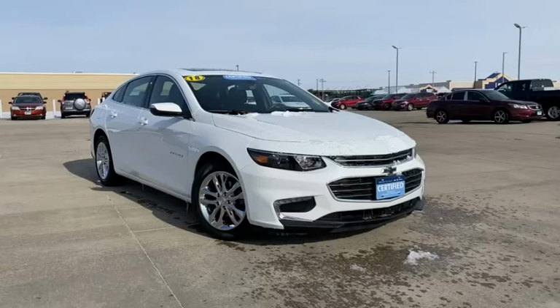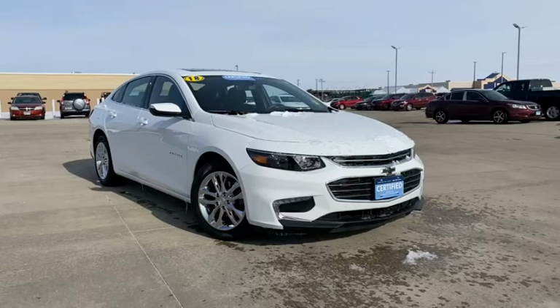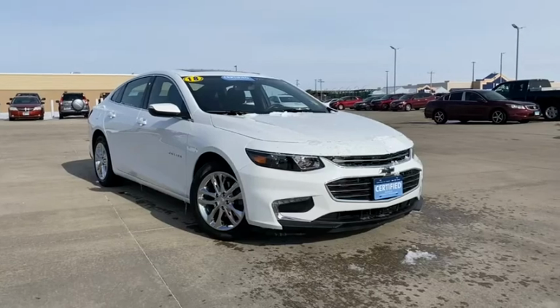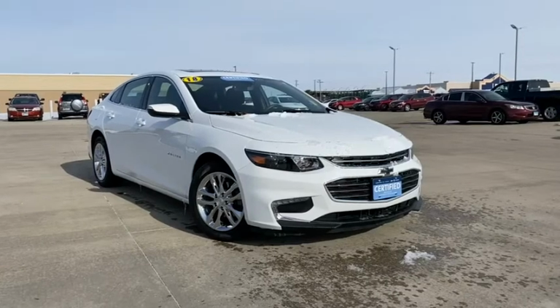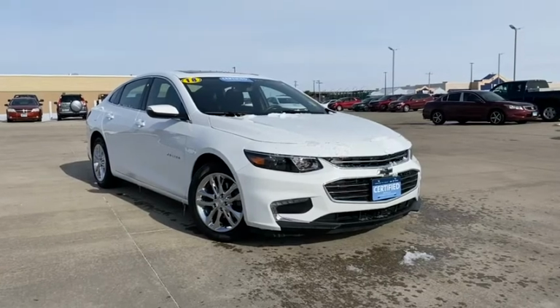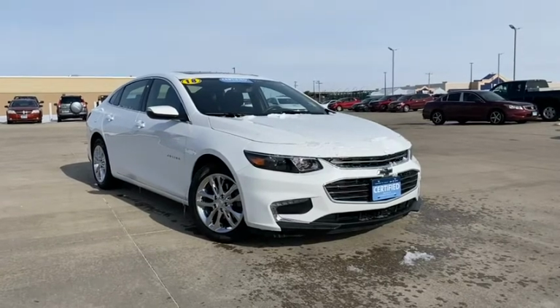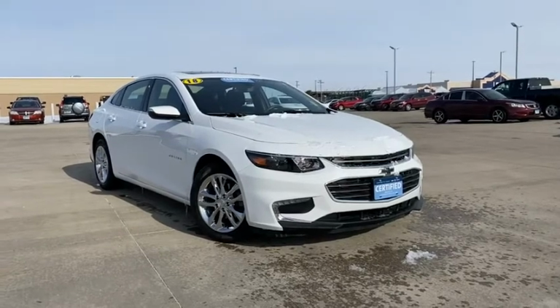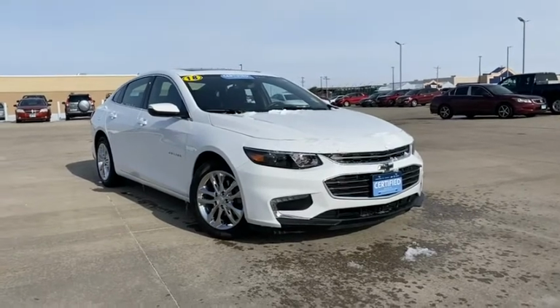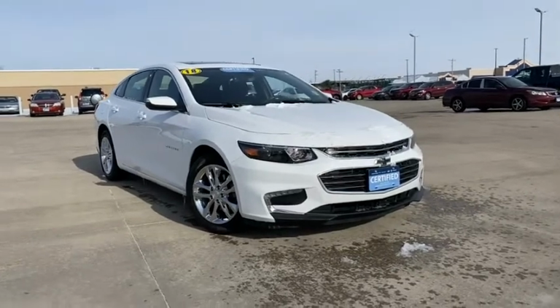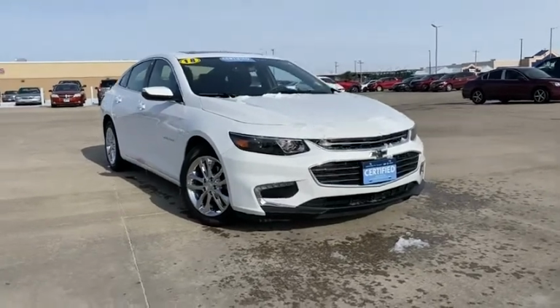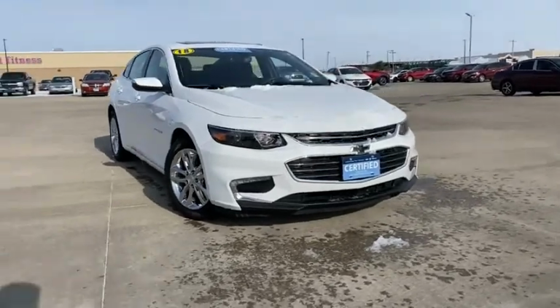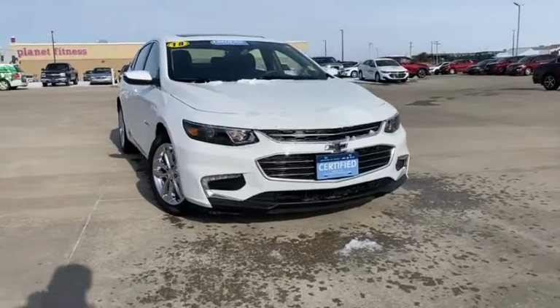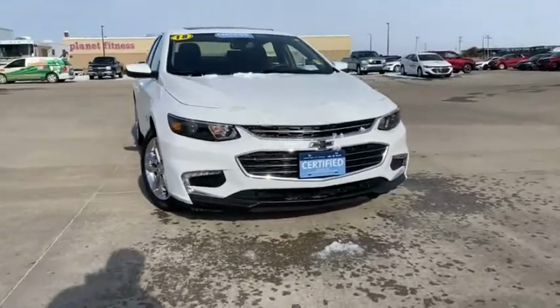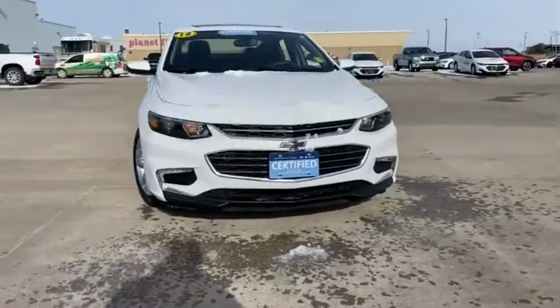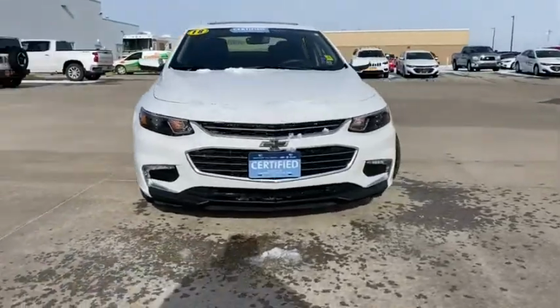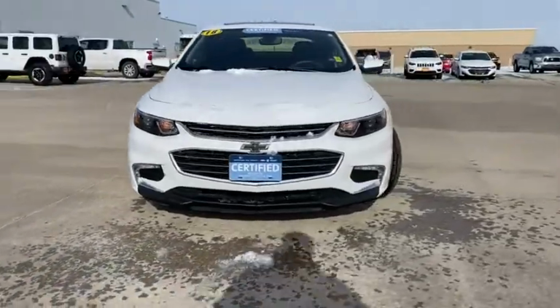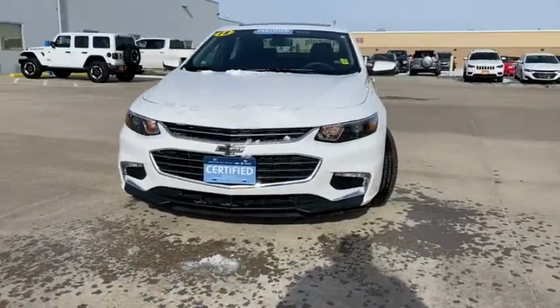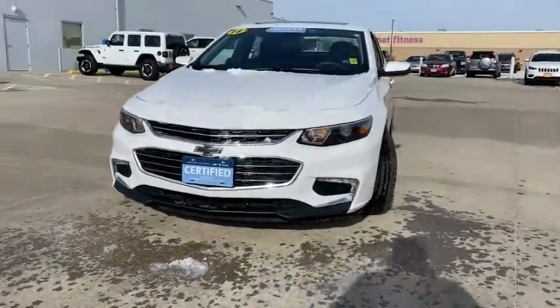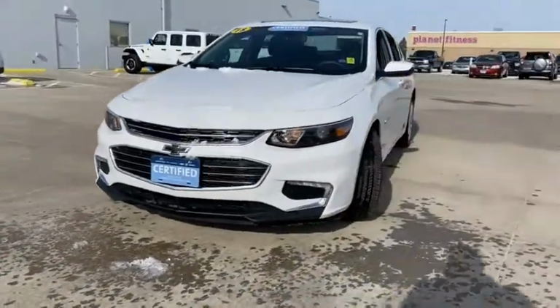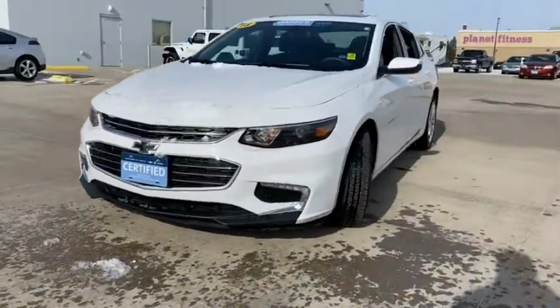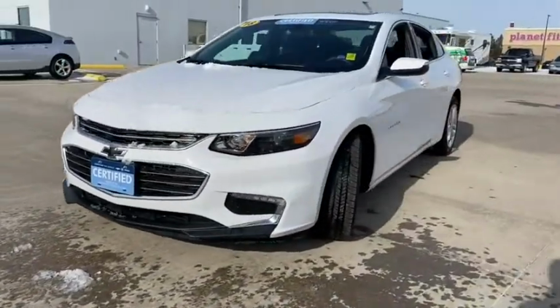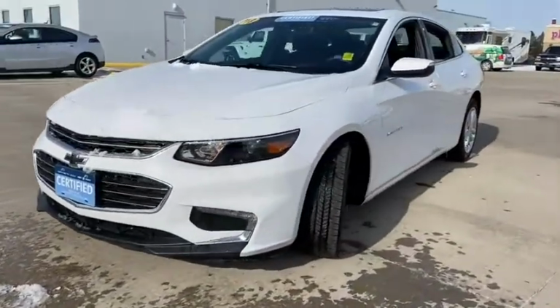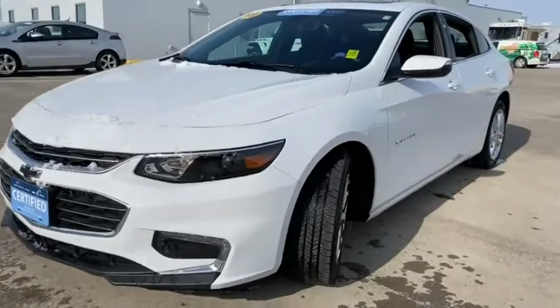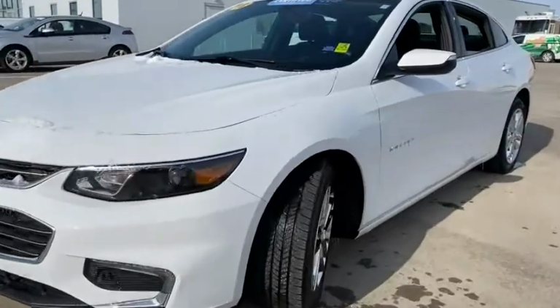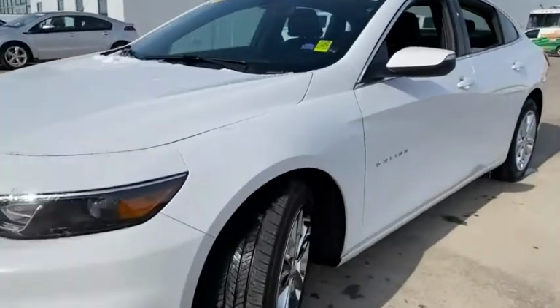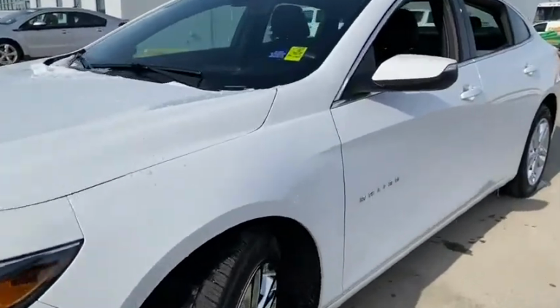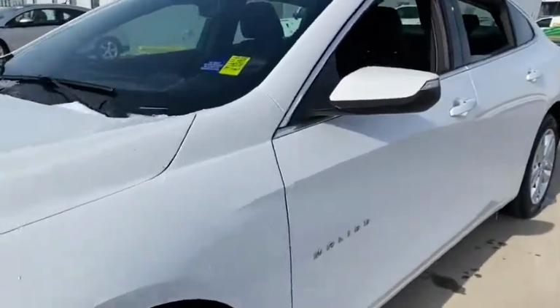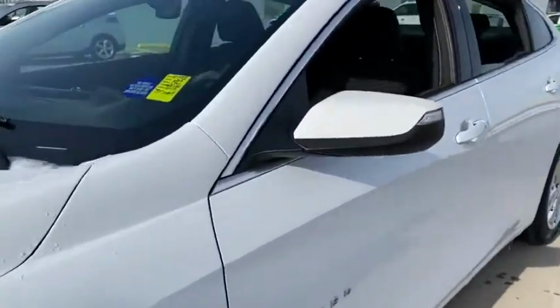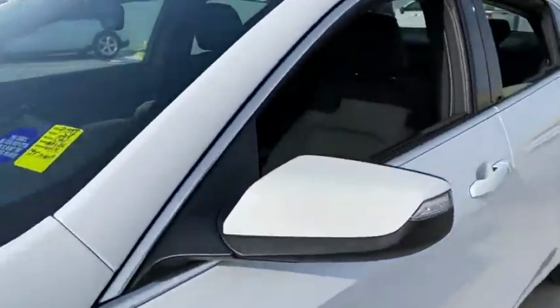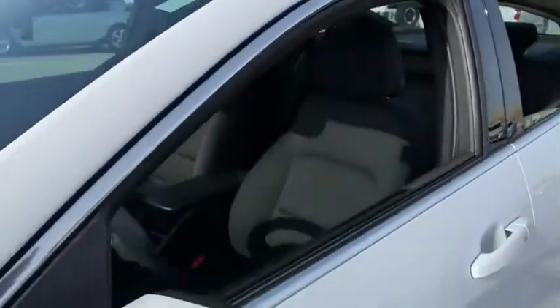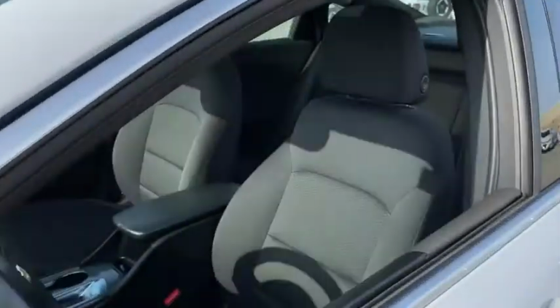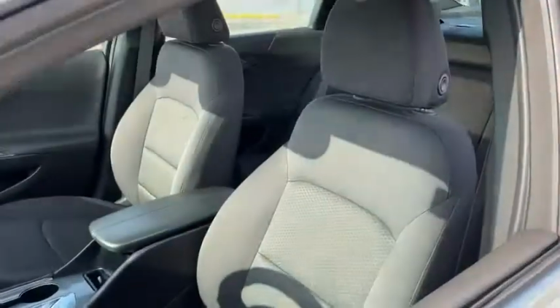Make a great choice today with the 2018 Chevrolet Malibu, a combination of performance and fuel economy. The Malibu is a great commuting car. This vehicle has less than 45,000 miles. Here are some of this vehicle's great options.